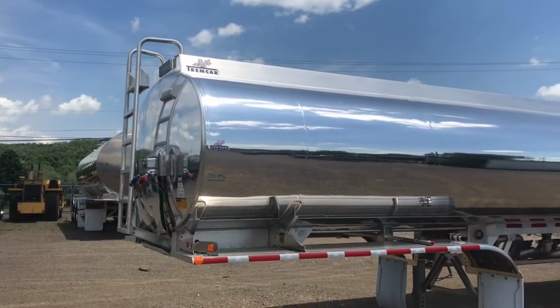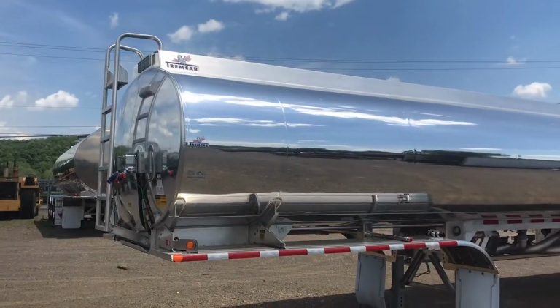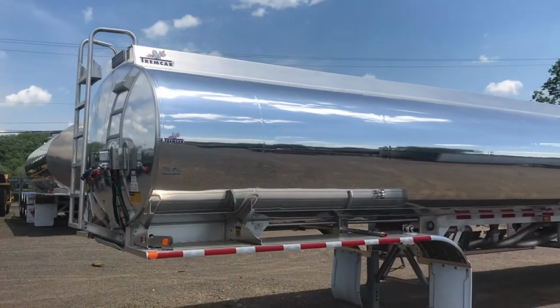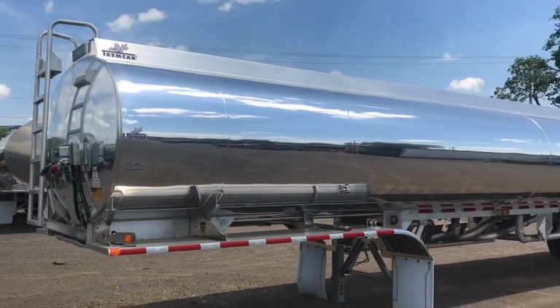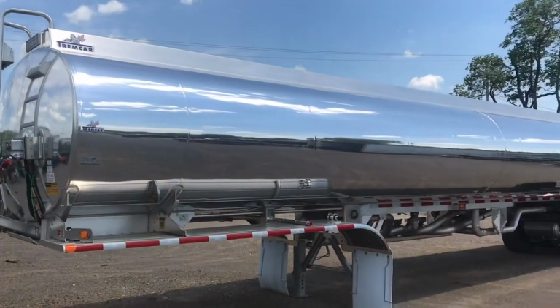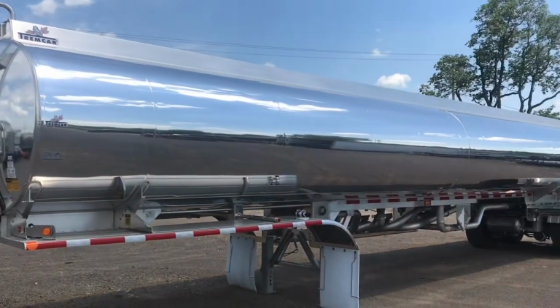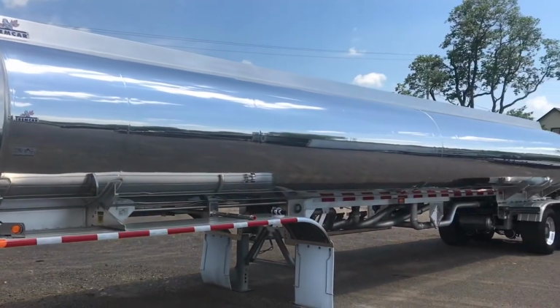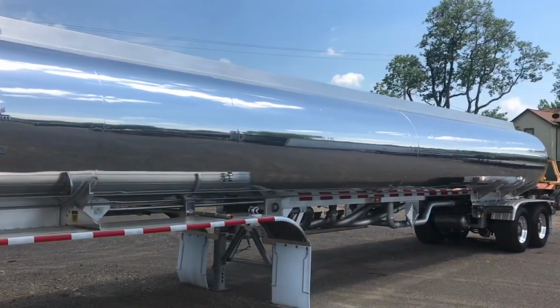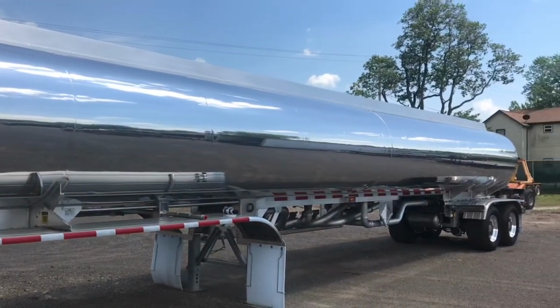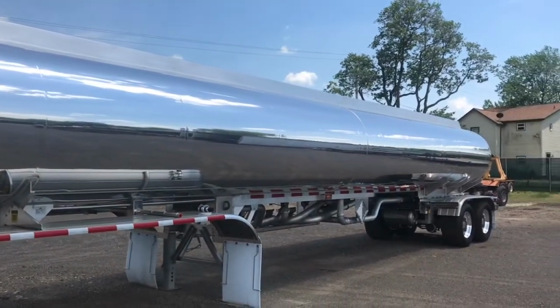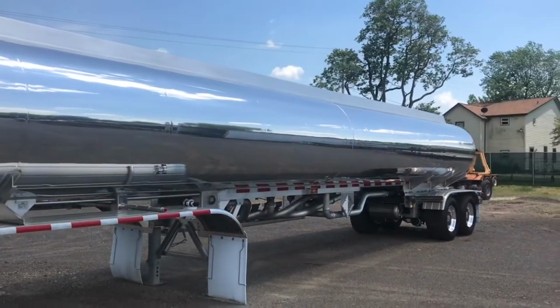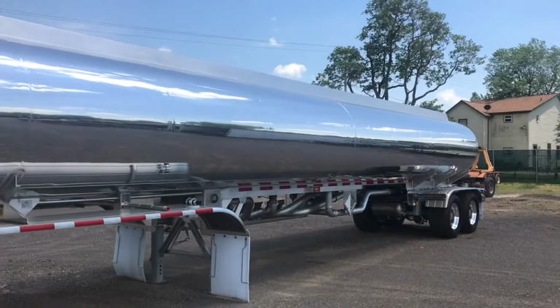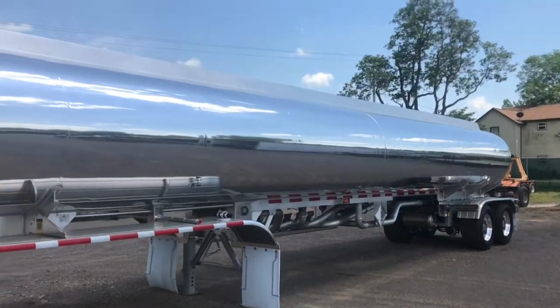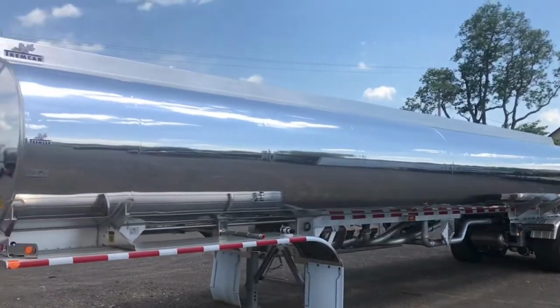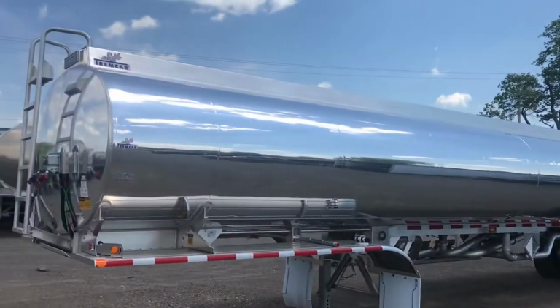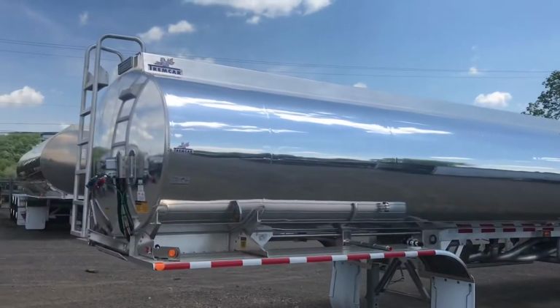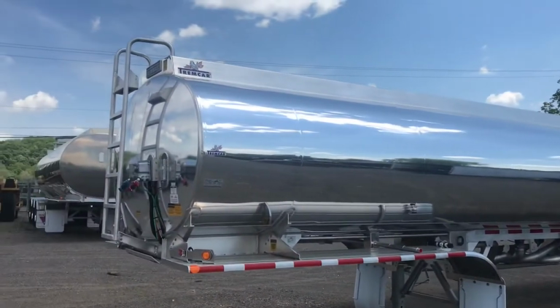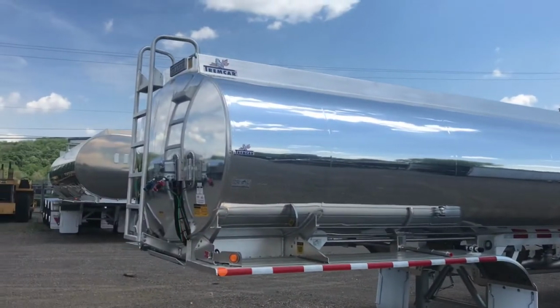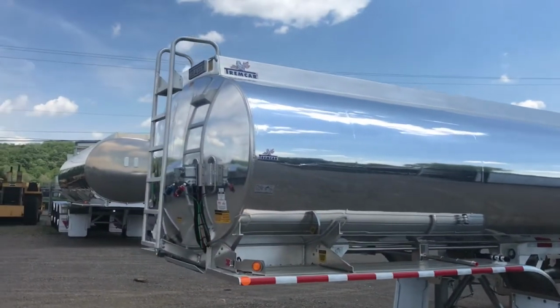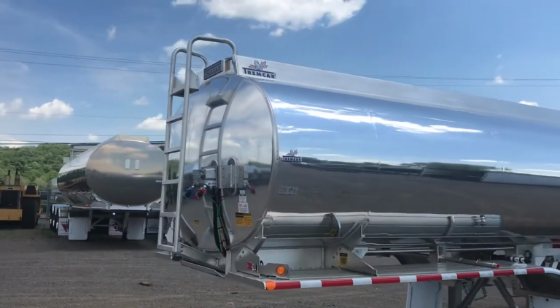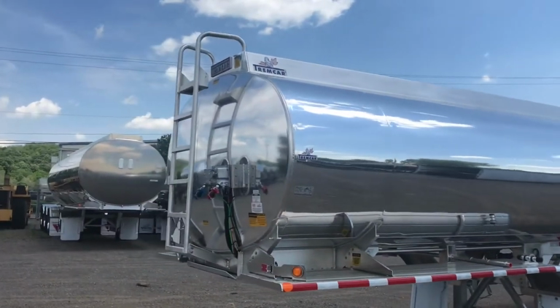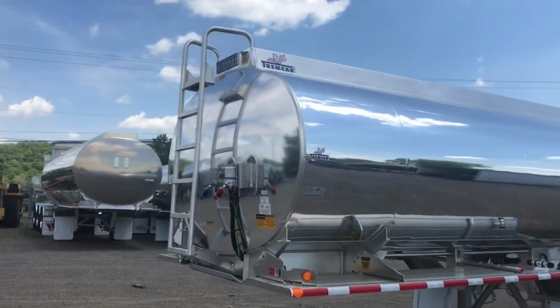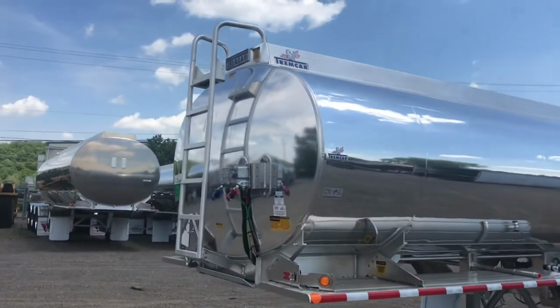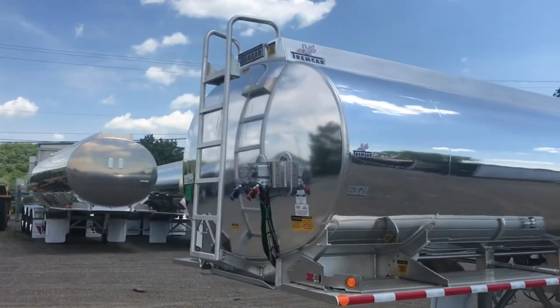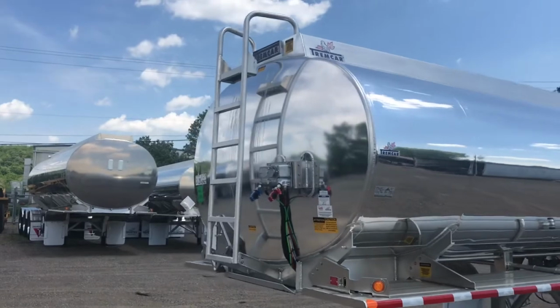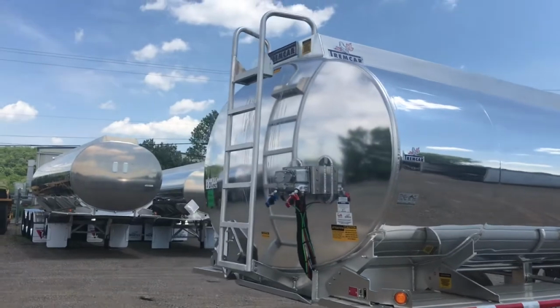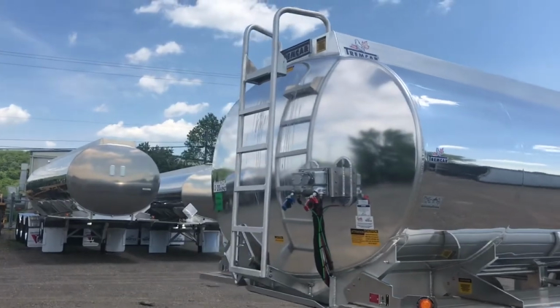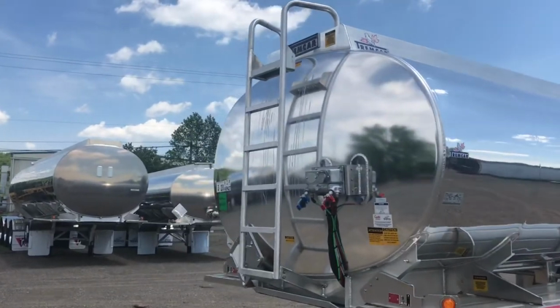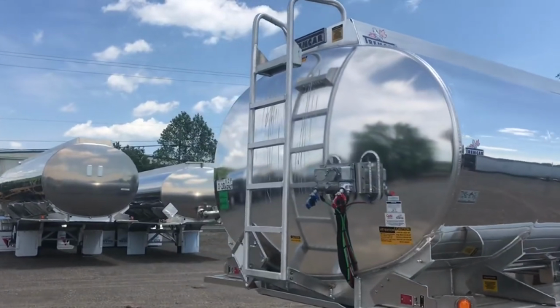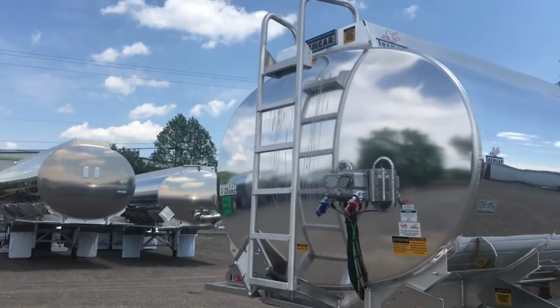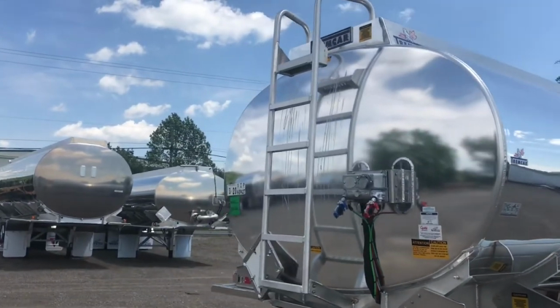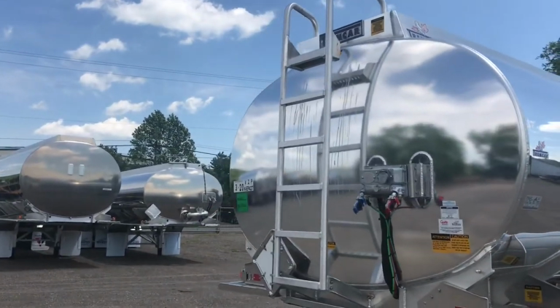Trumcar is moving forward with its ultralight aluminum petroleum tank trailer design. This DOT 406 trailer is lightweight because it weighs only 9,100 pounds.